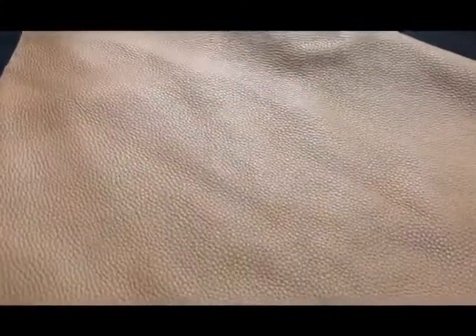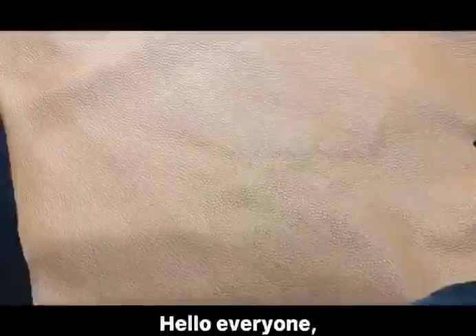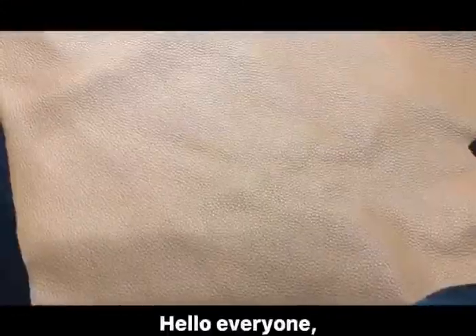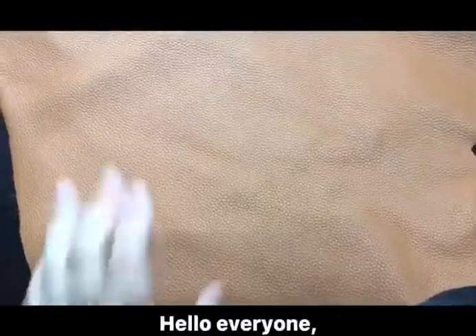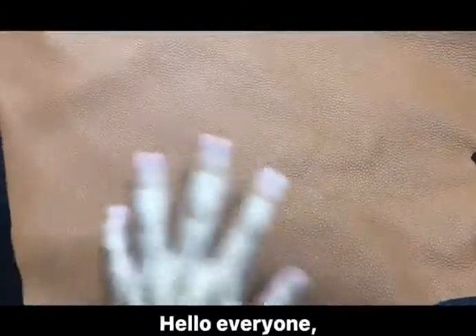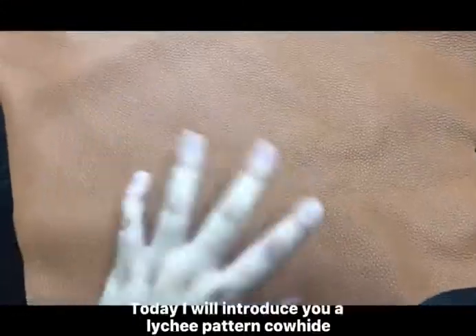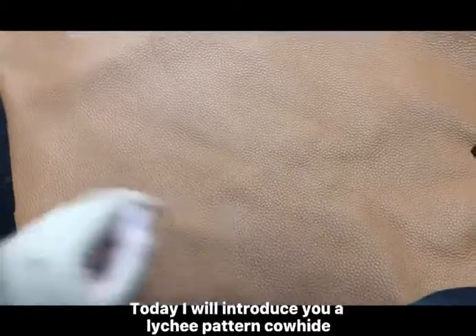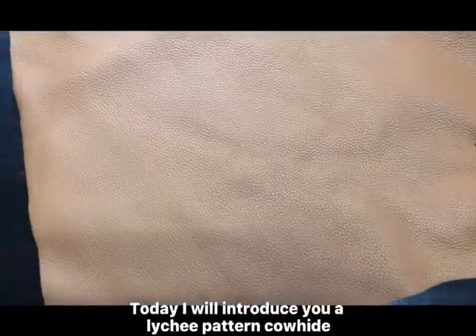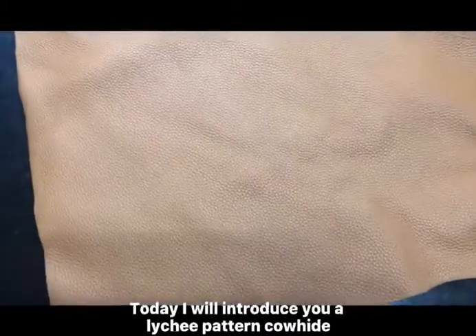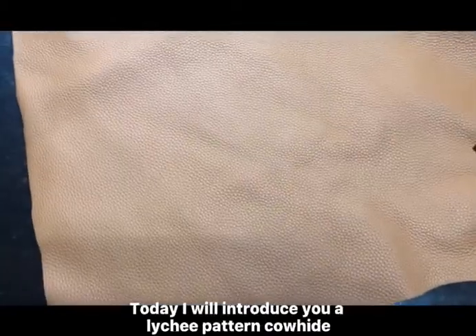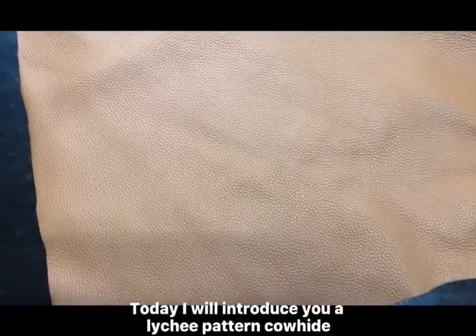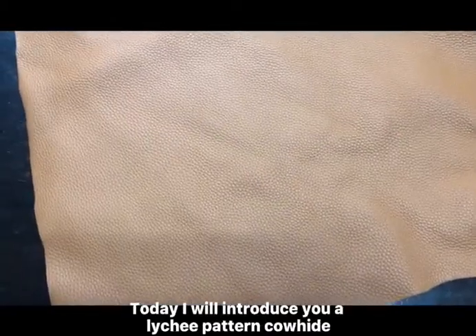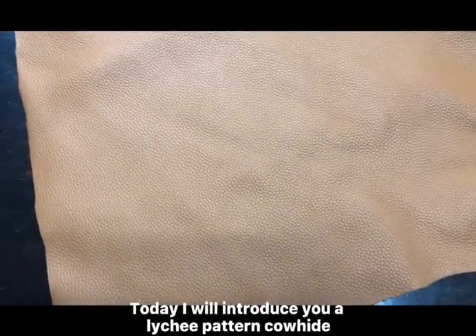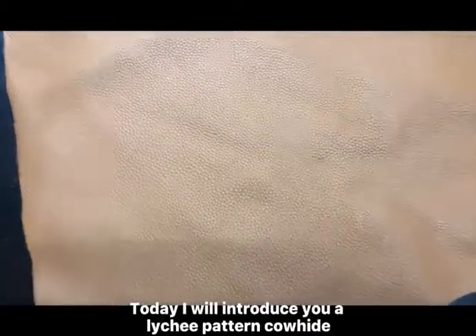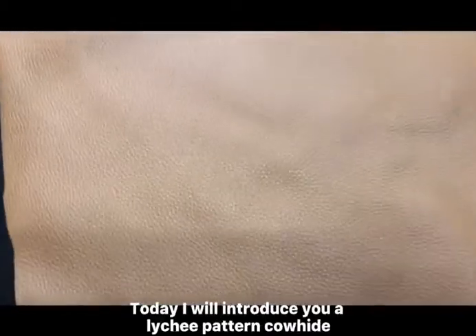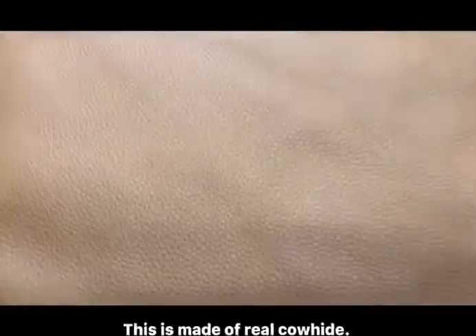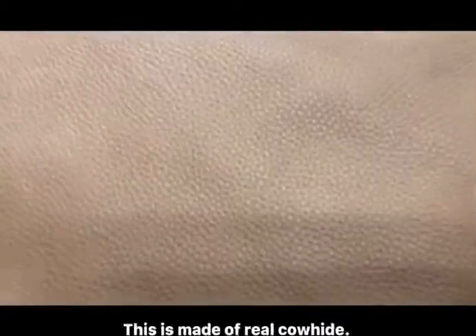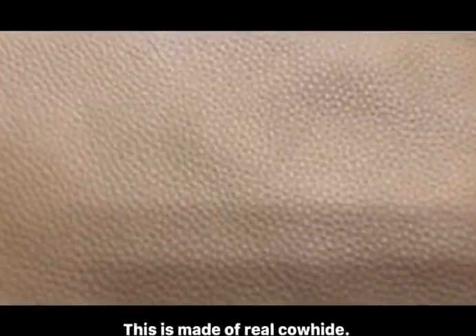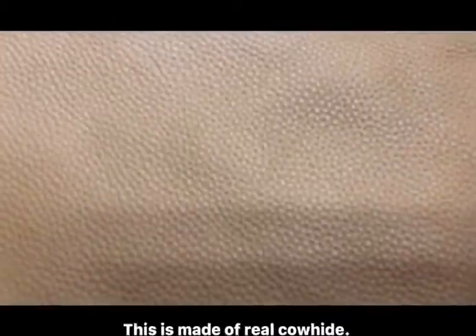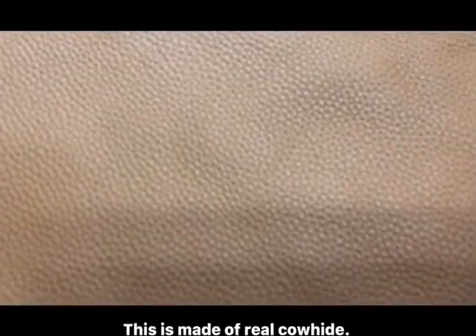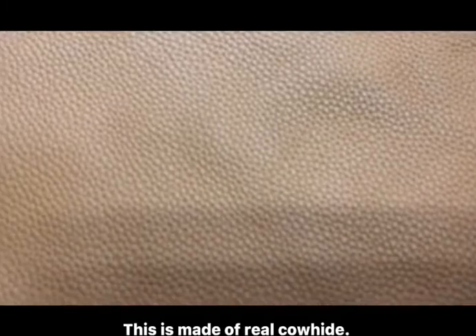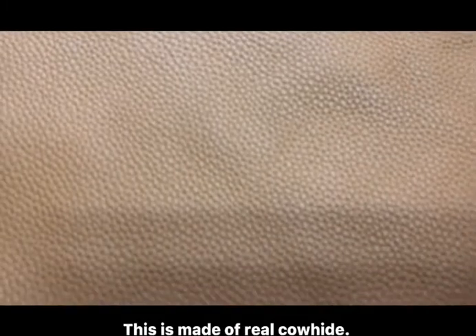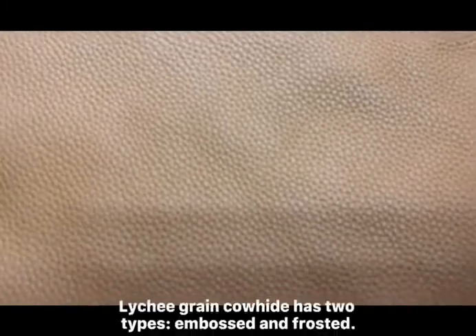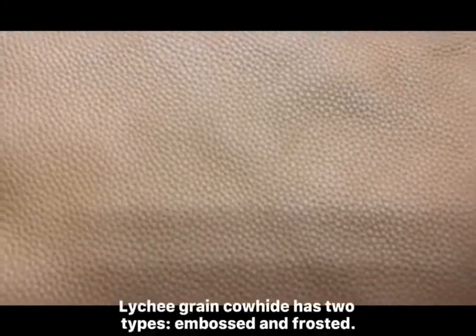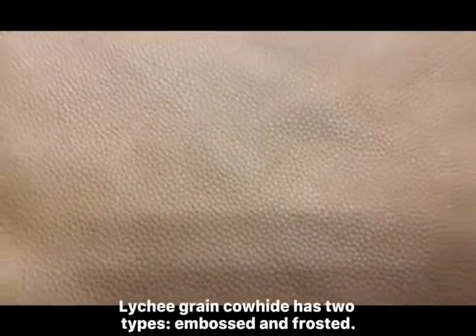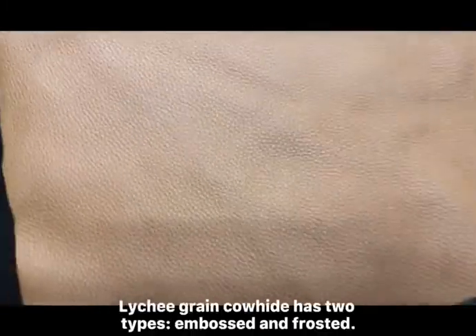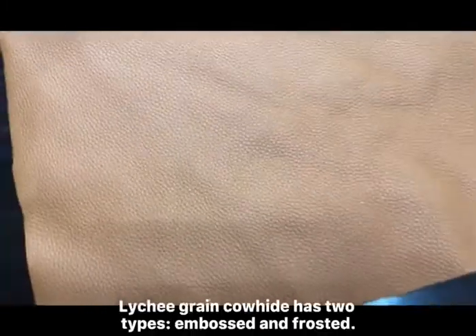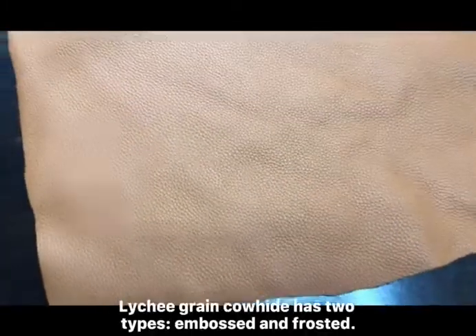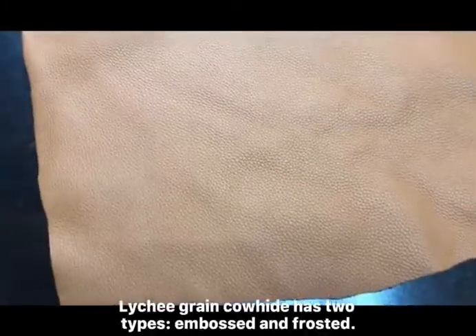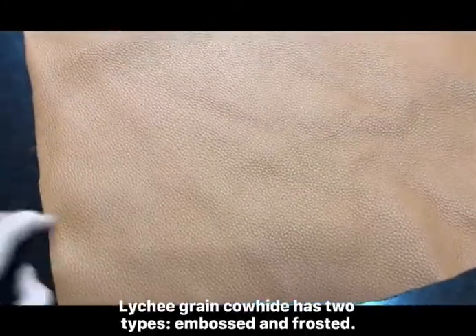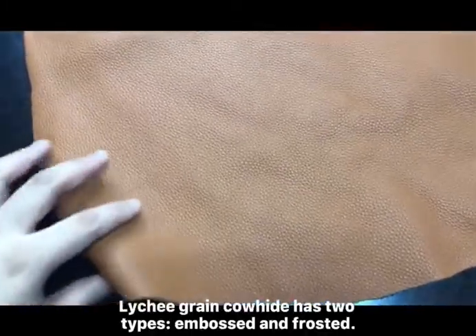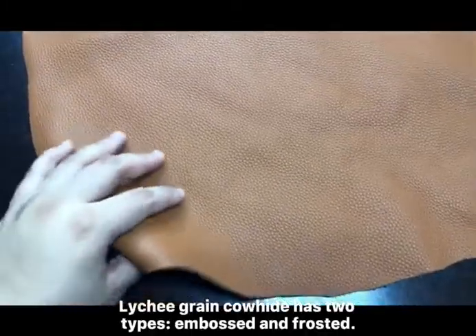Hello everyone! Today I will introduce you a lighty pattern carhead. This is made of real carhead. Lighty grain carhead has two types: embossed and frosted.